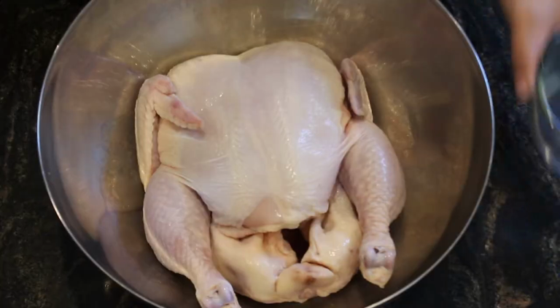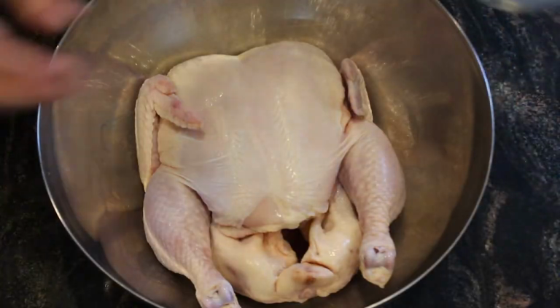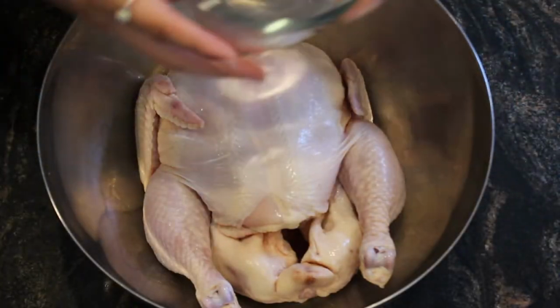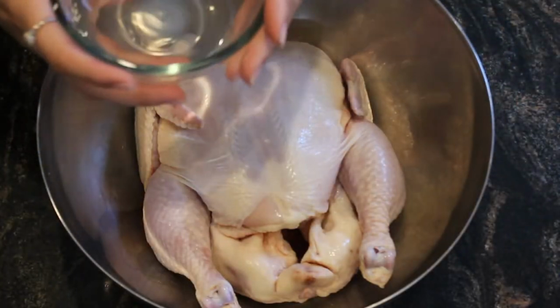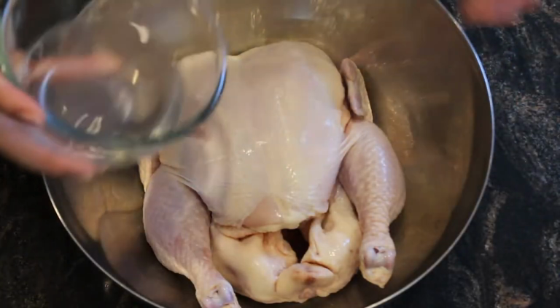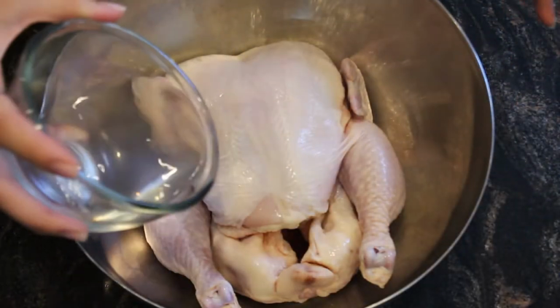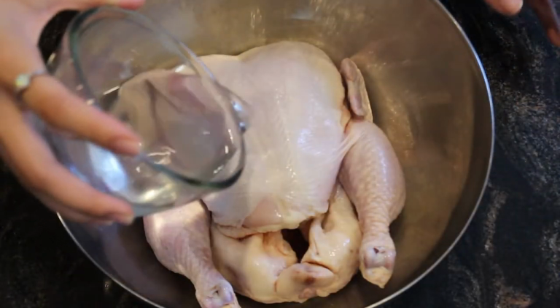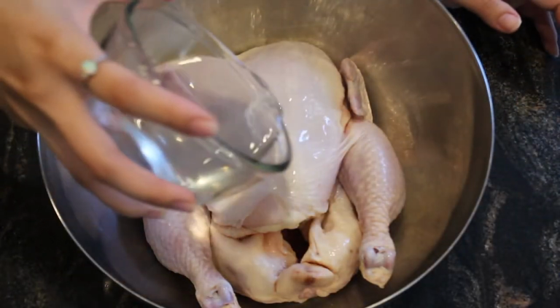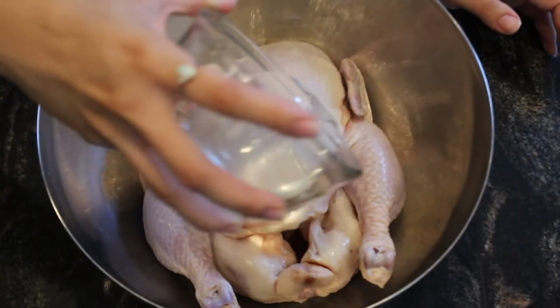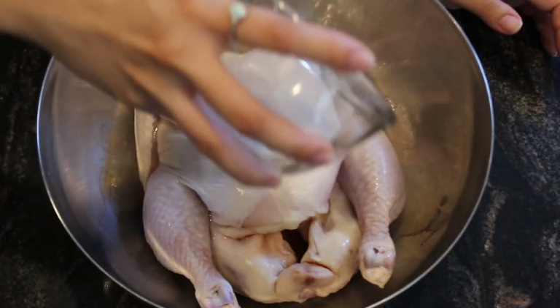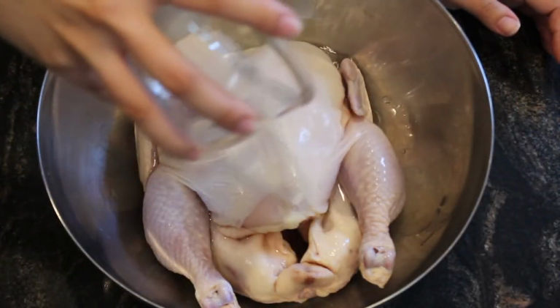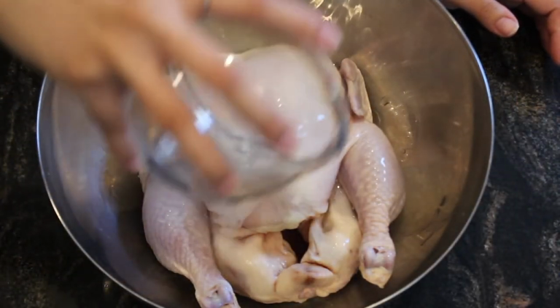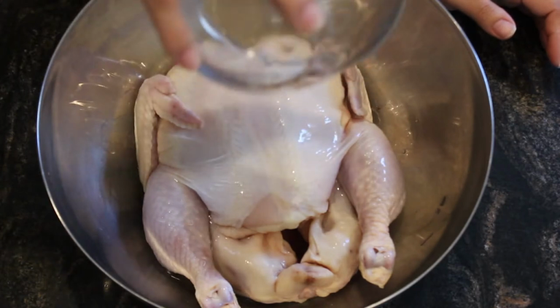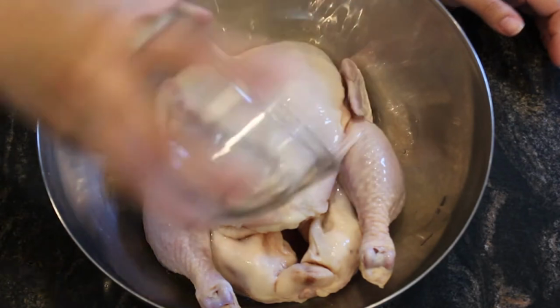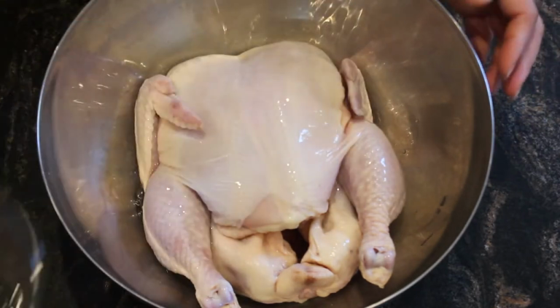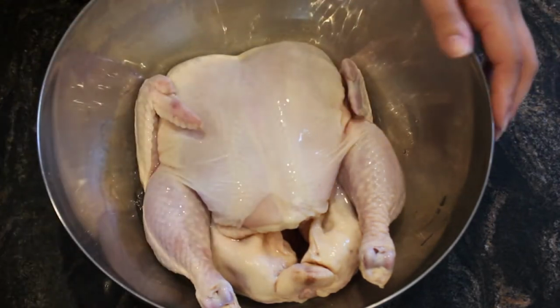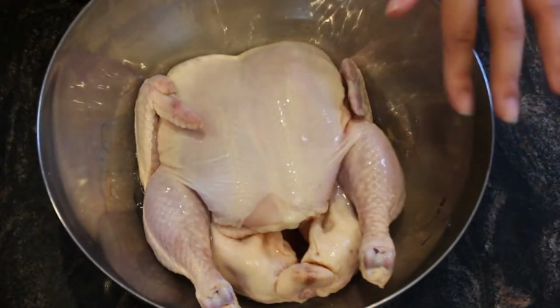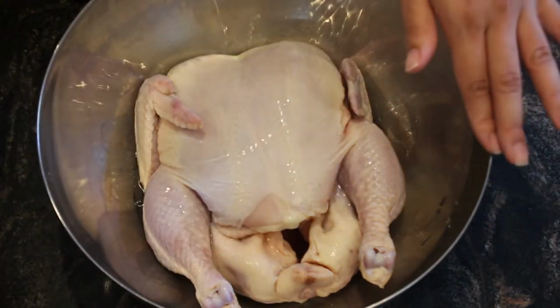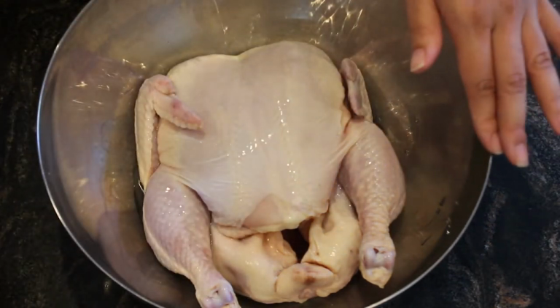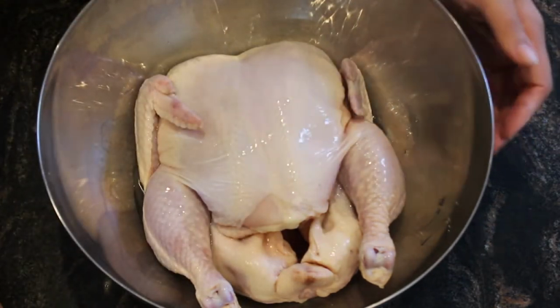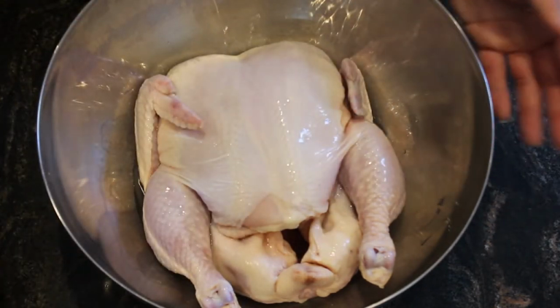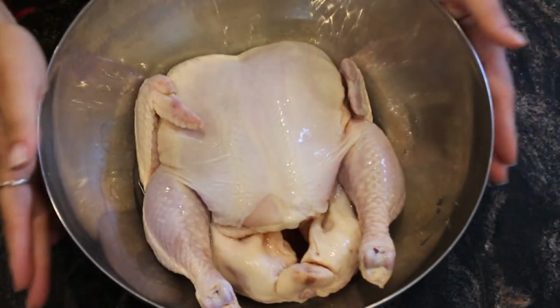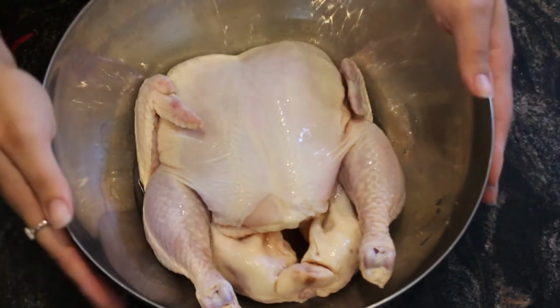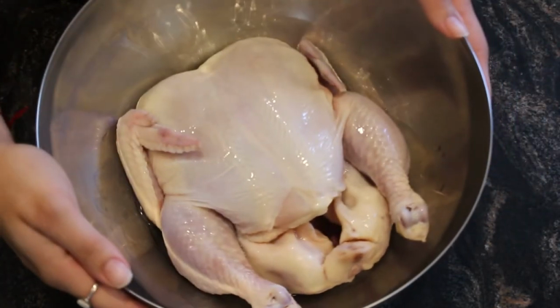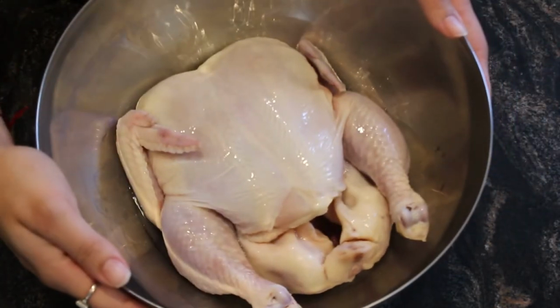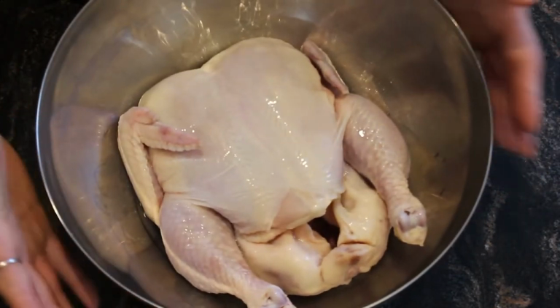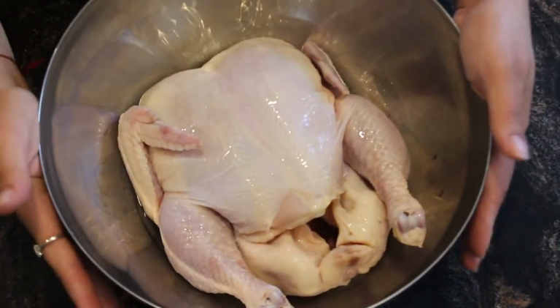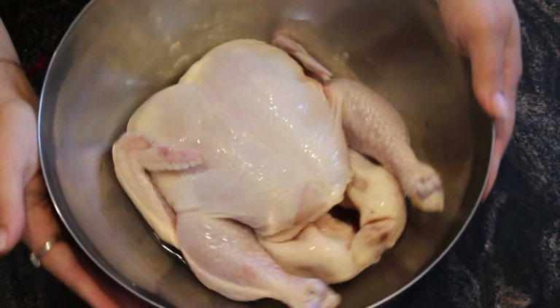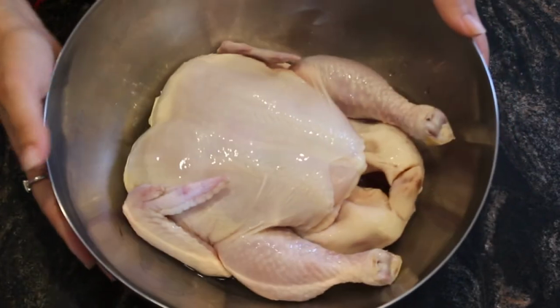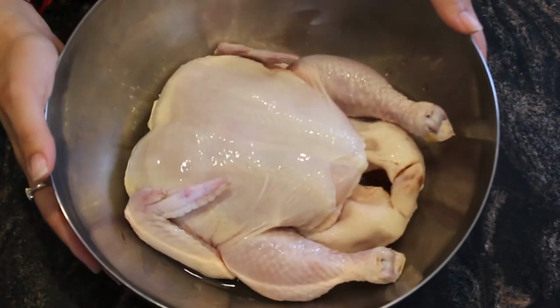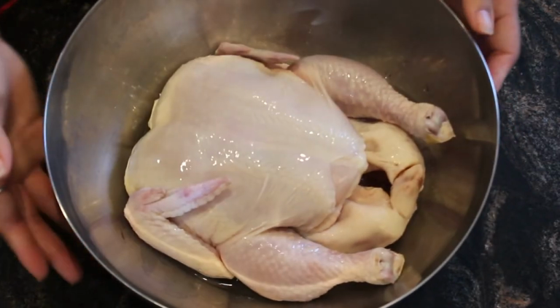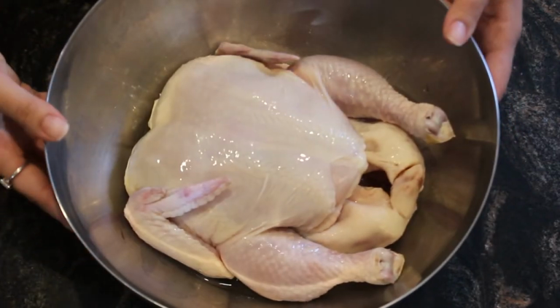The first thing we're going to do is put our chicken in a bowl and add white vinegar, covering the chicken in vinegar with water, and we're going to let it rest for about 10 minutes while we prepare the sazón.